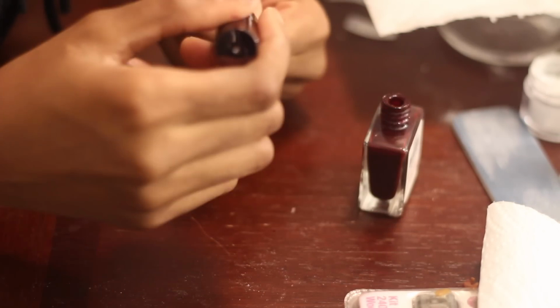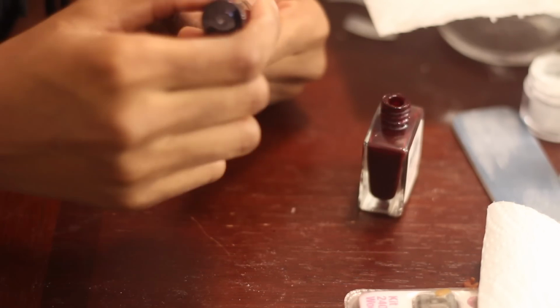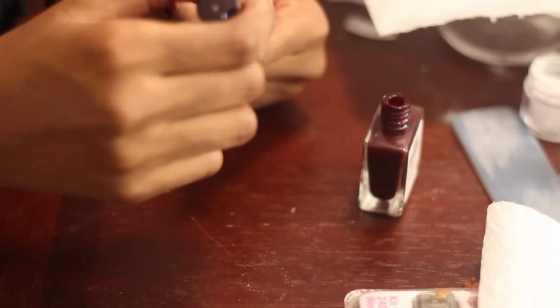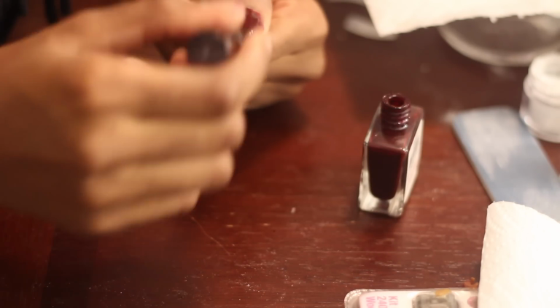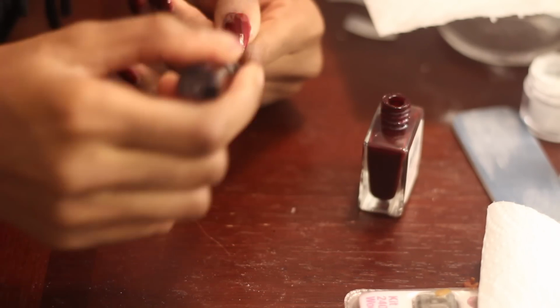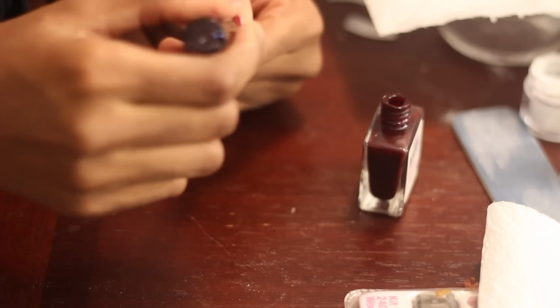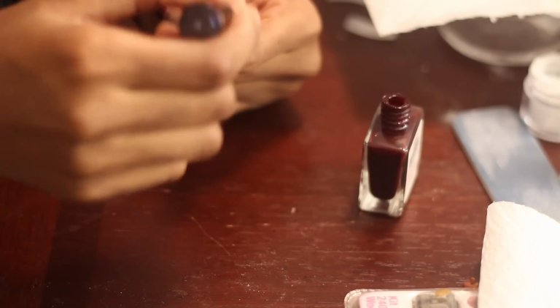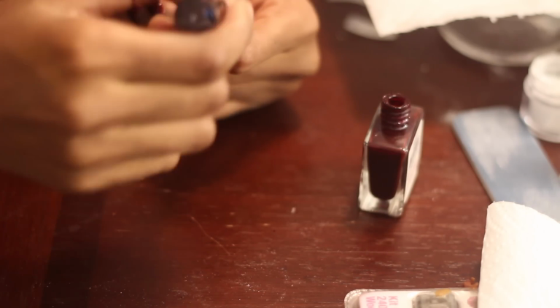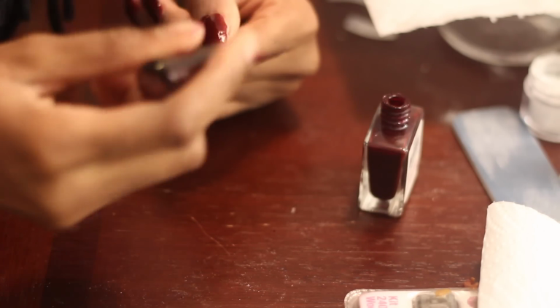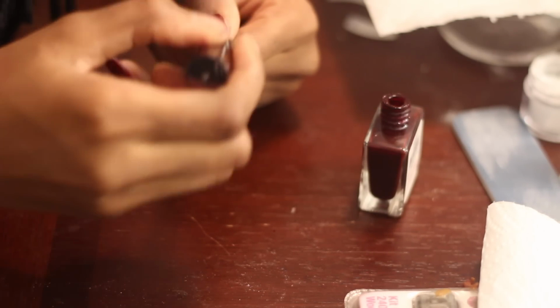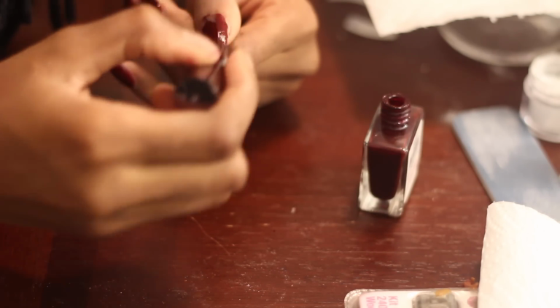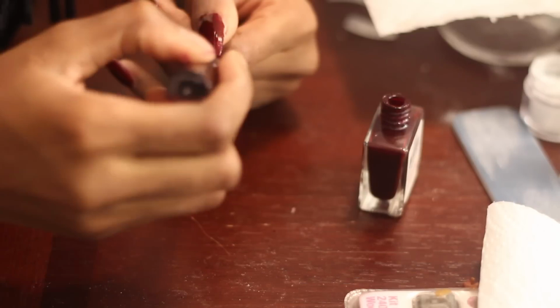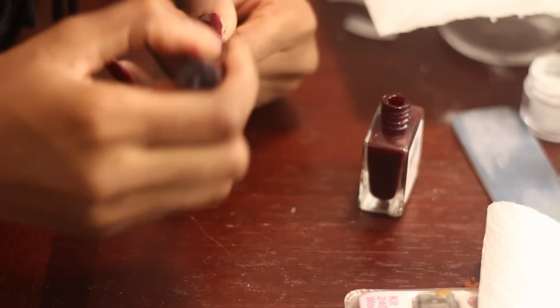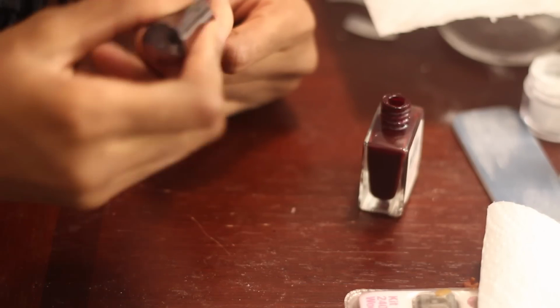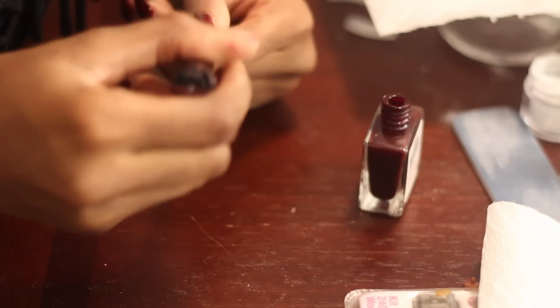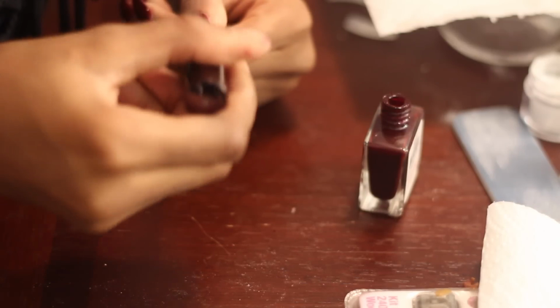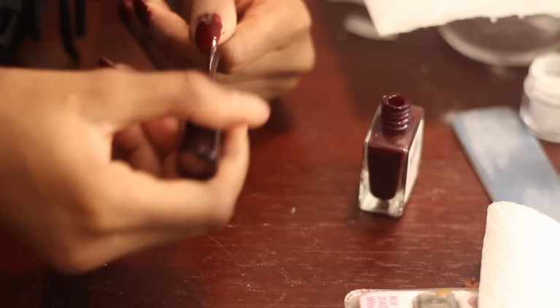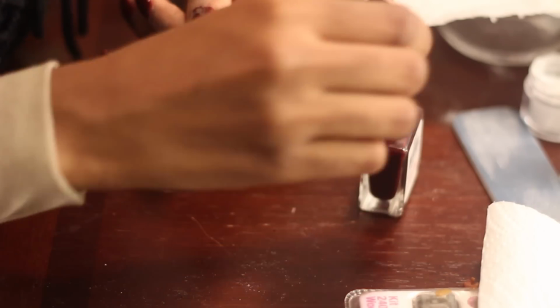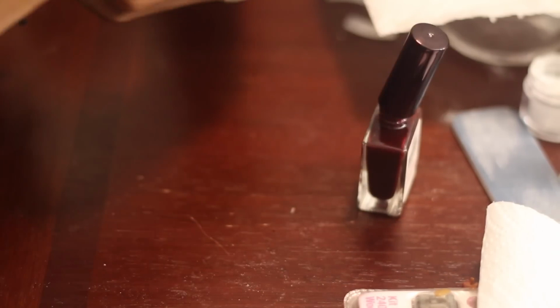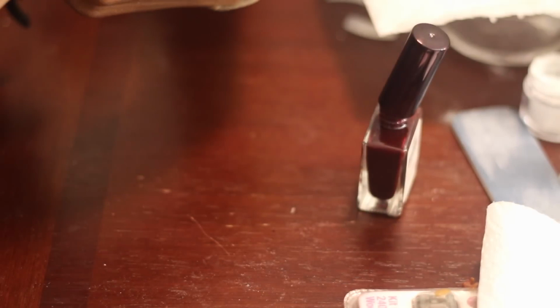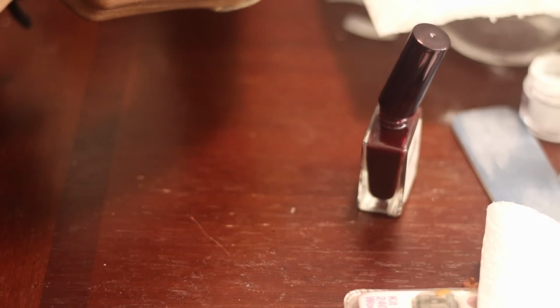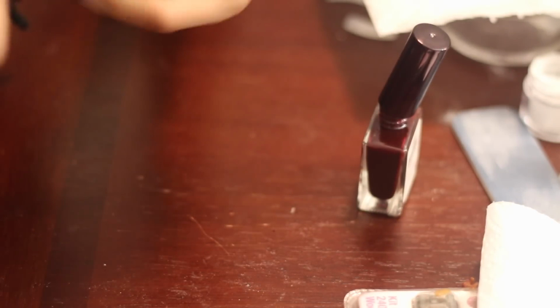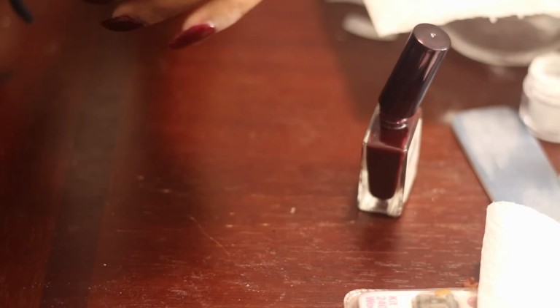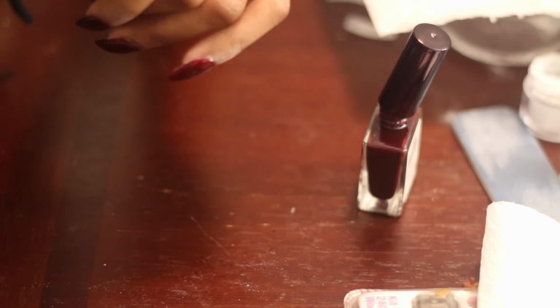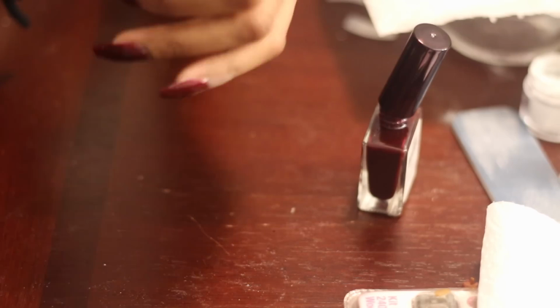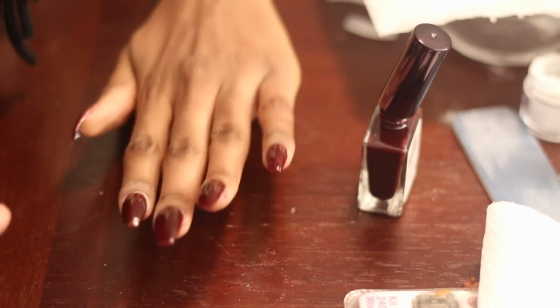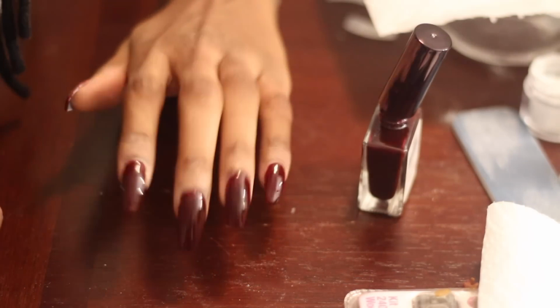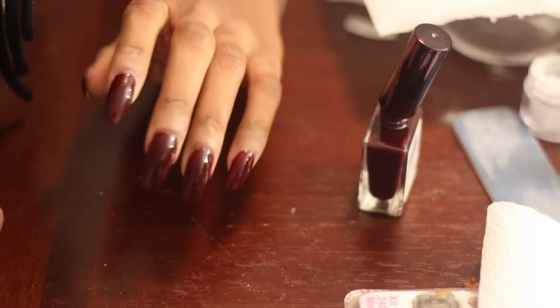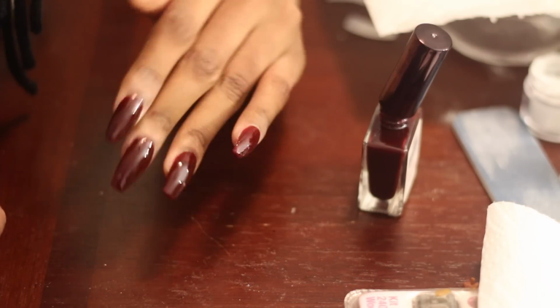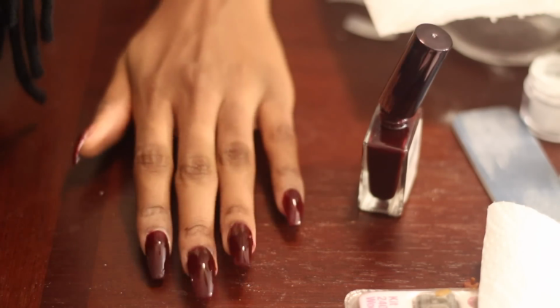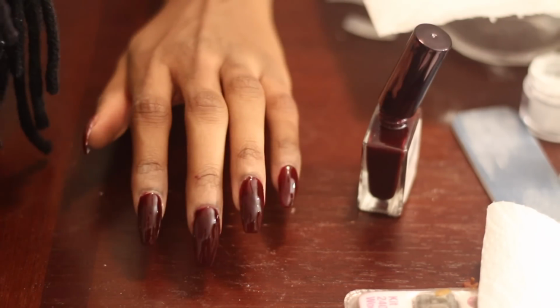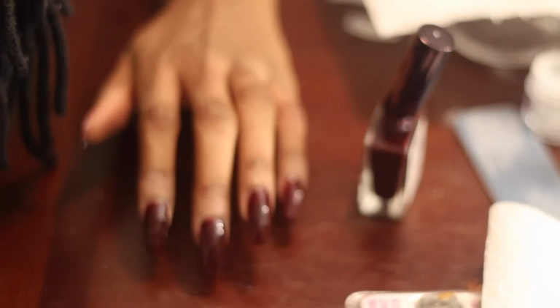This polish is so bomb — it was only $2, so when I saw it I just had to get it. I do love gel nails but they can be a little bit more expensive, depending on which nail shop you're going to in the city. So I just said this would be a great cheap alternative.